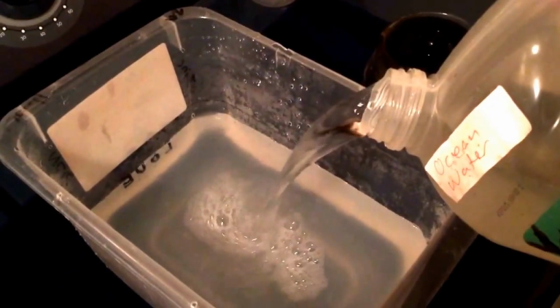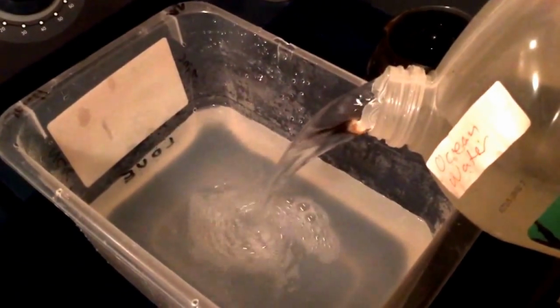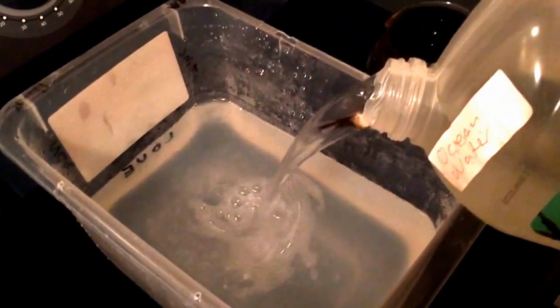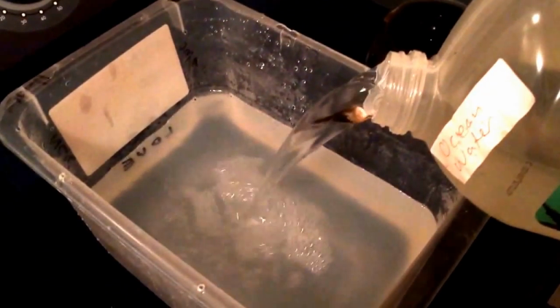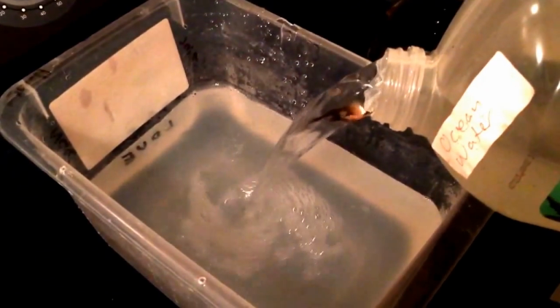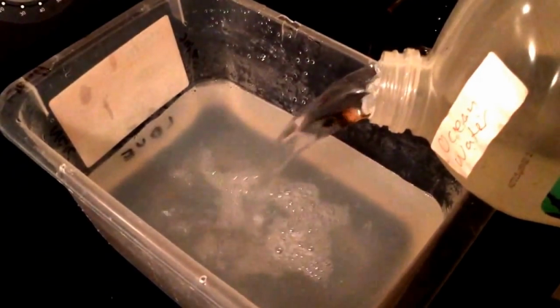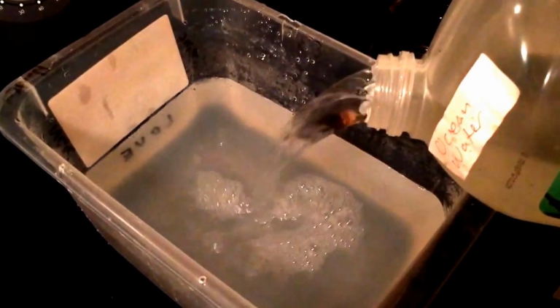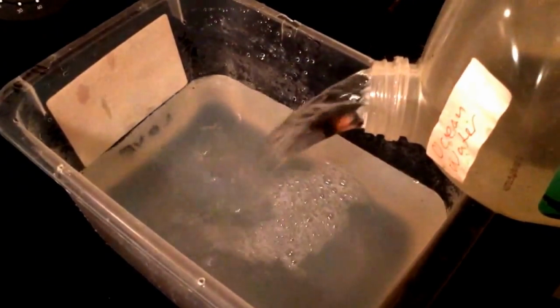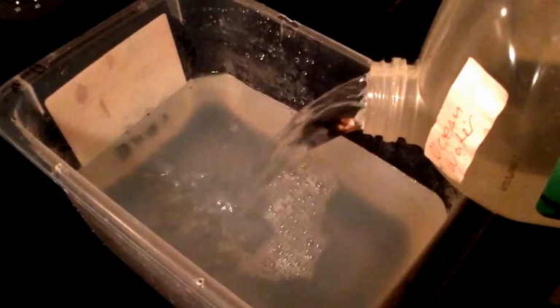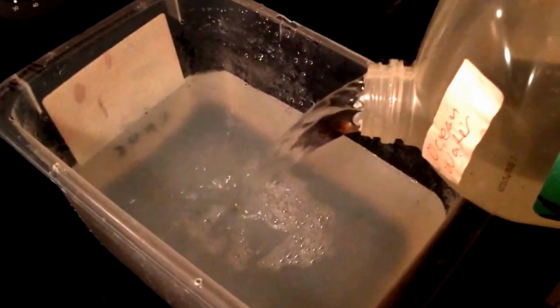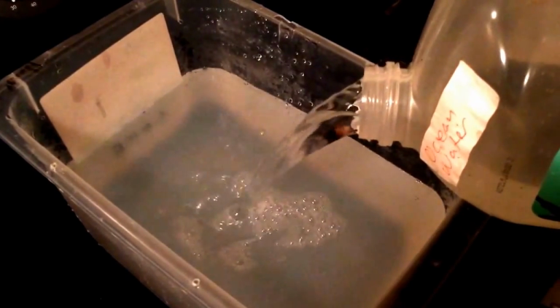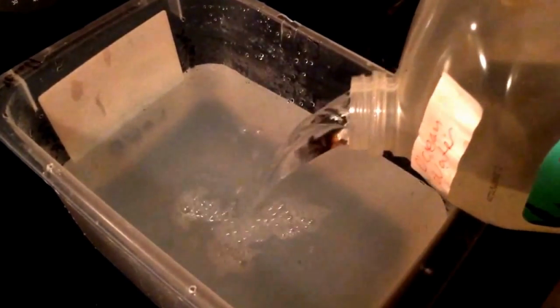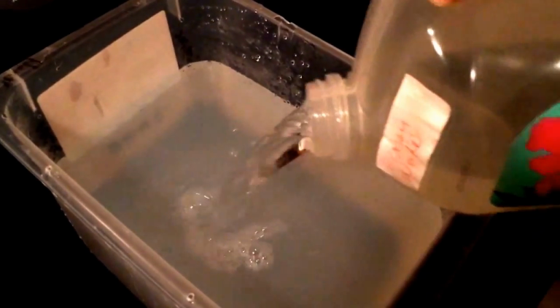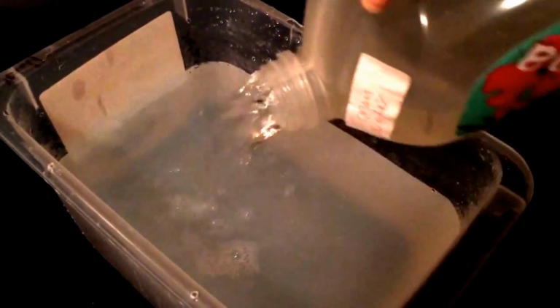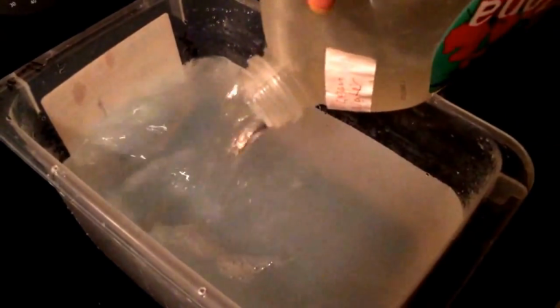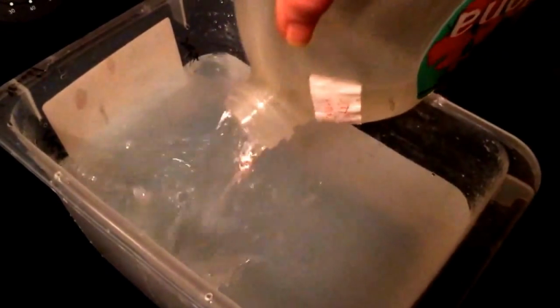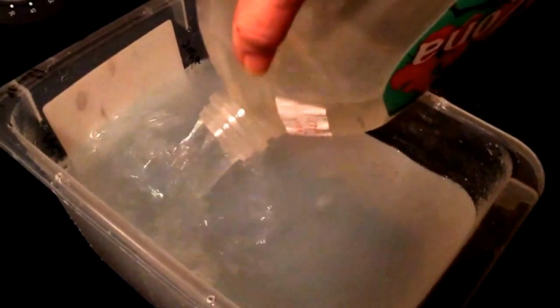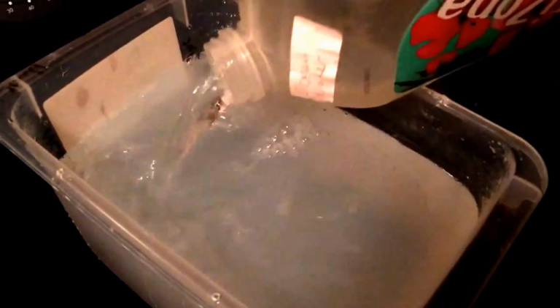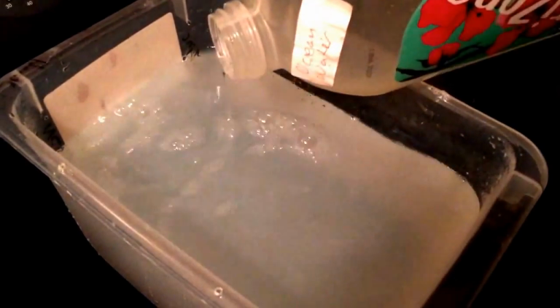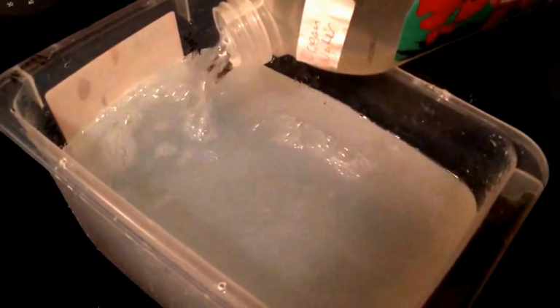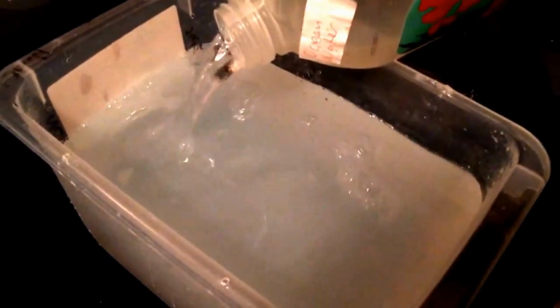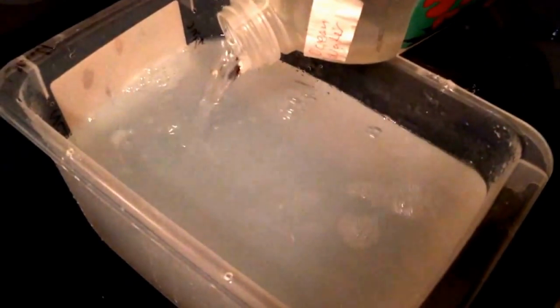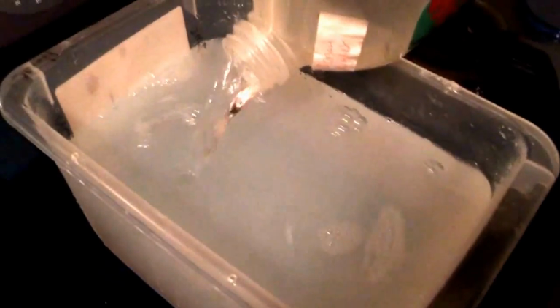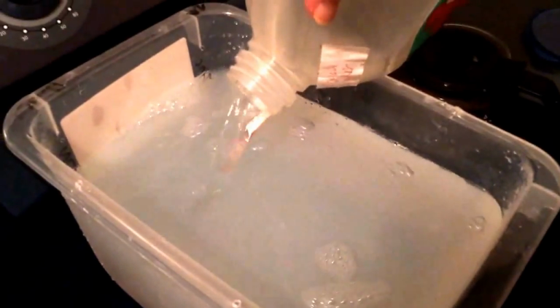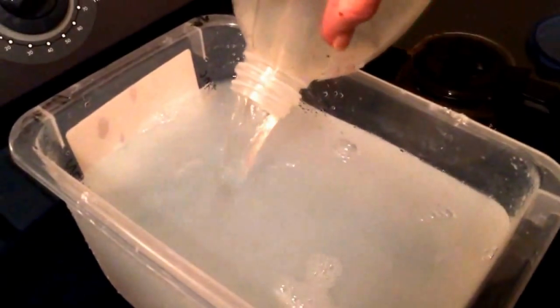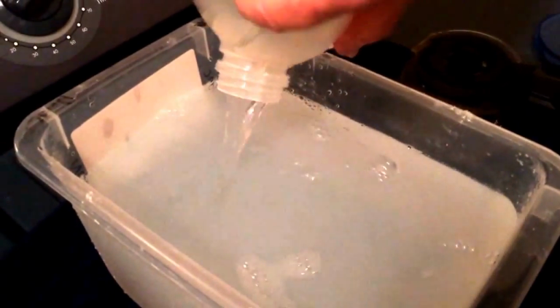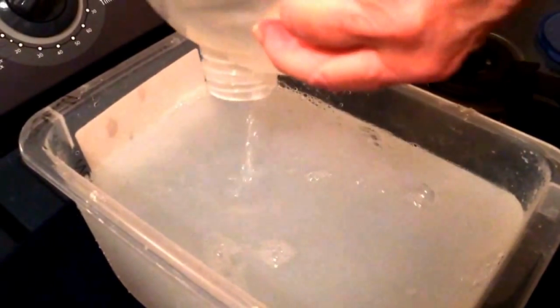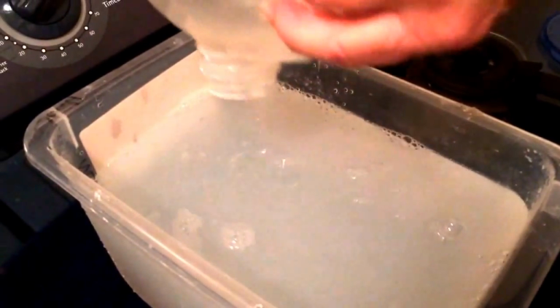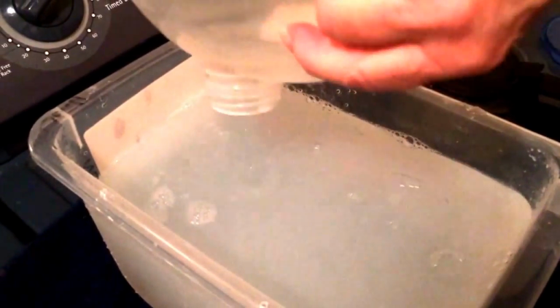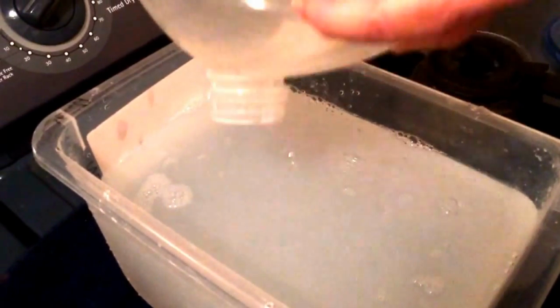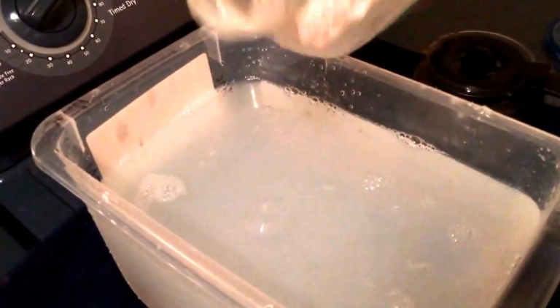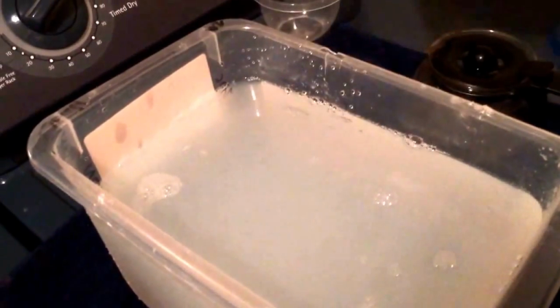Pretty much jump it all the way, and it starts forming pretty immediately. The reaction with the lye starts. It starts pulling the gans together in there.